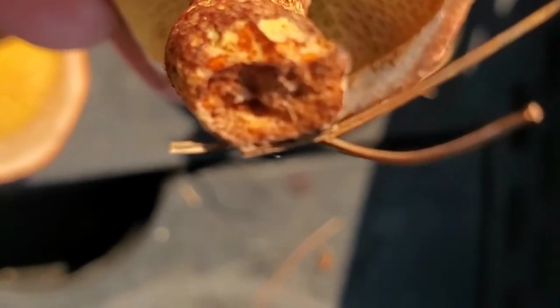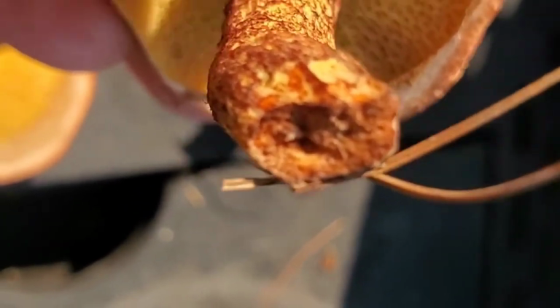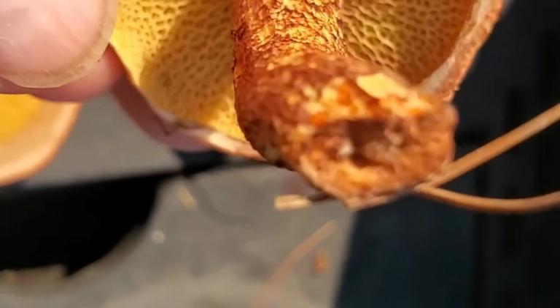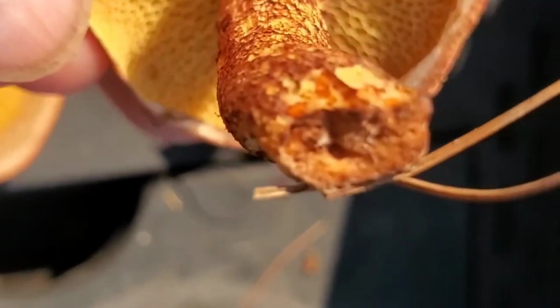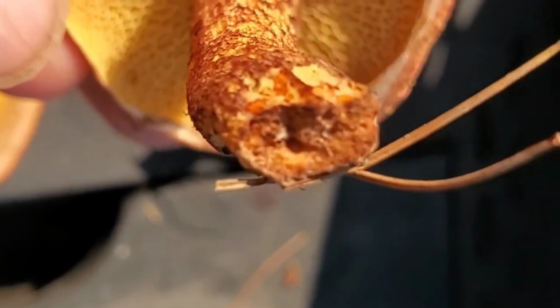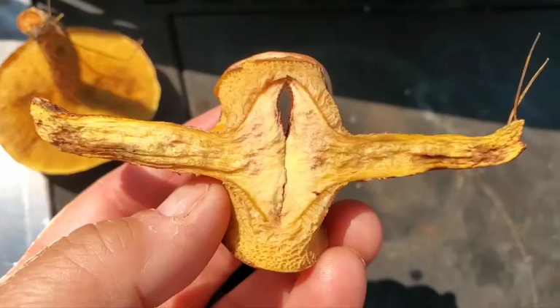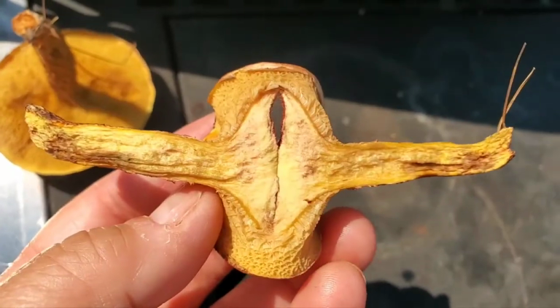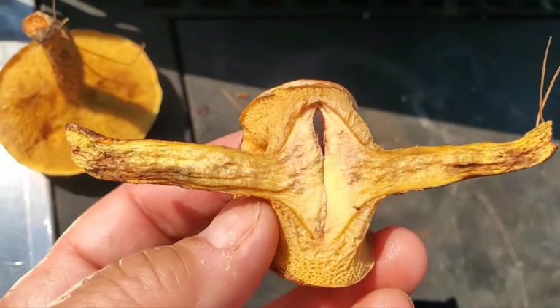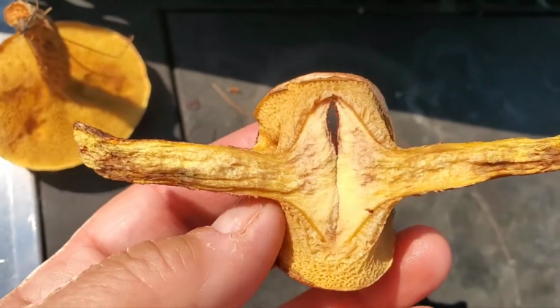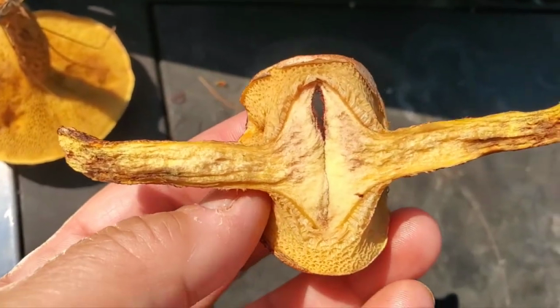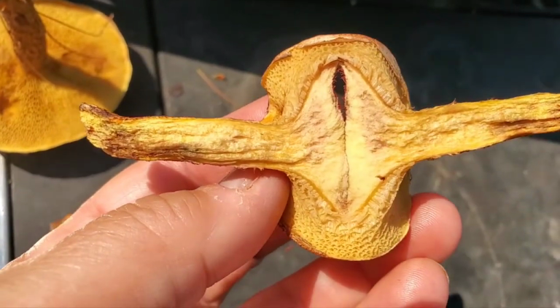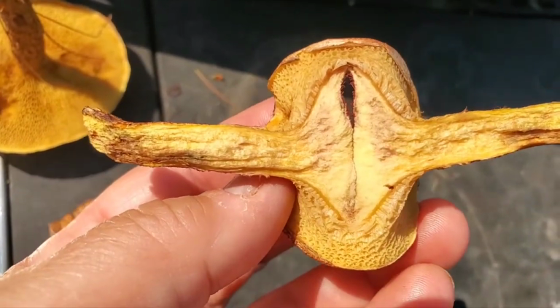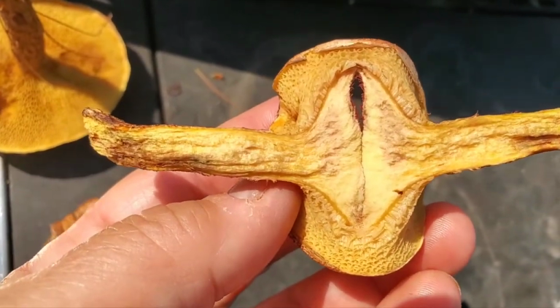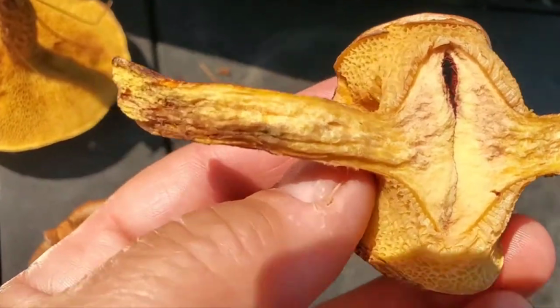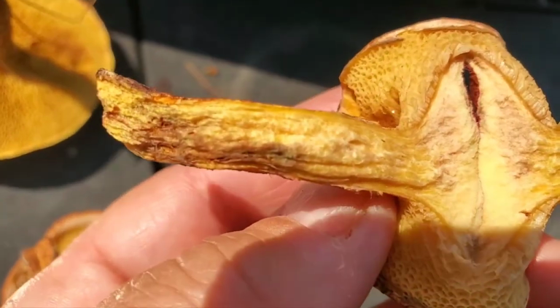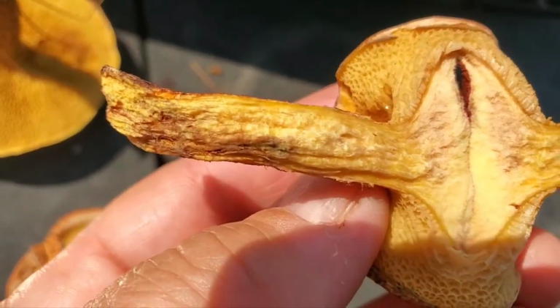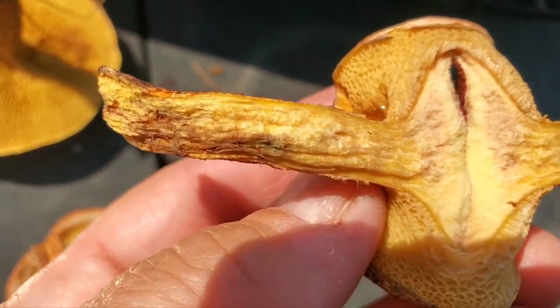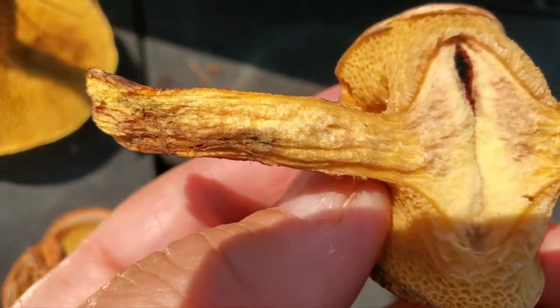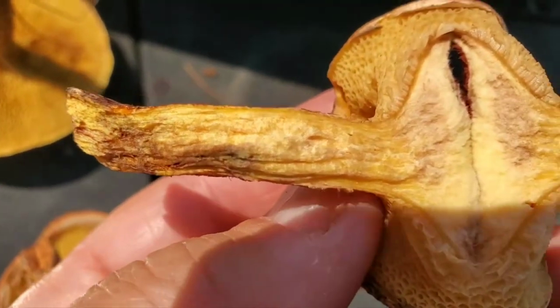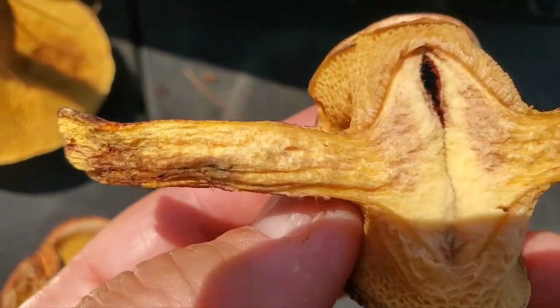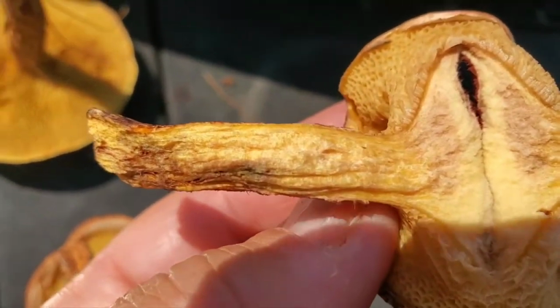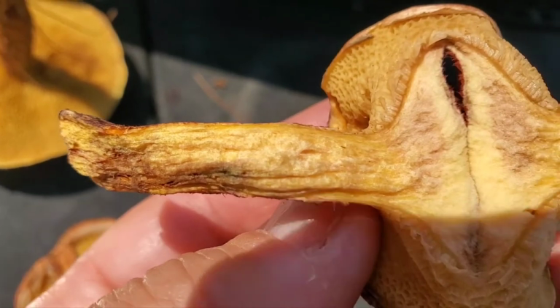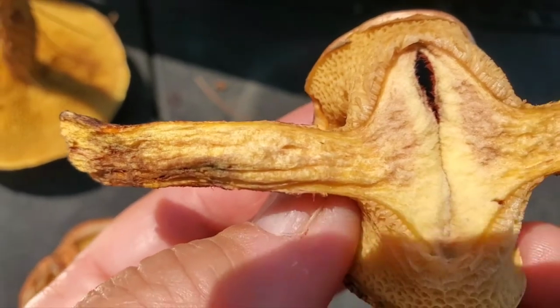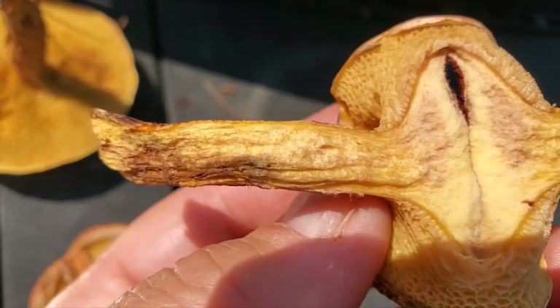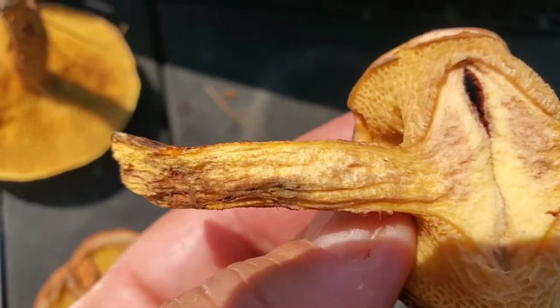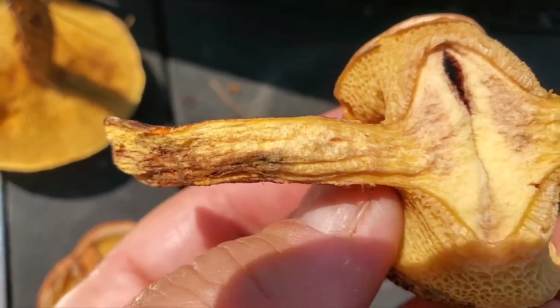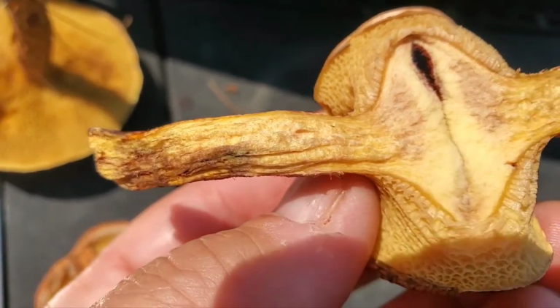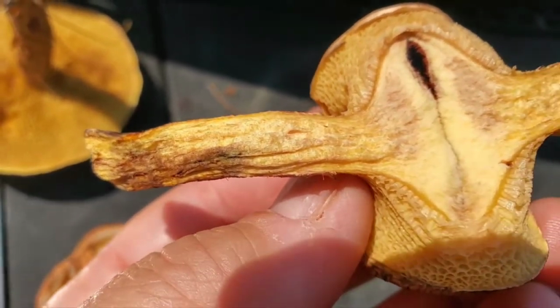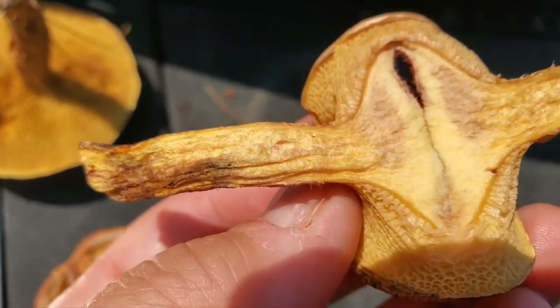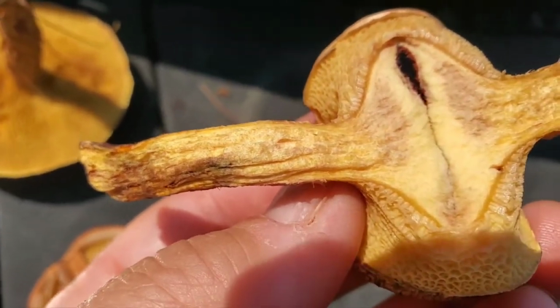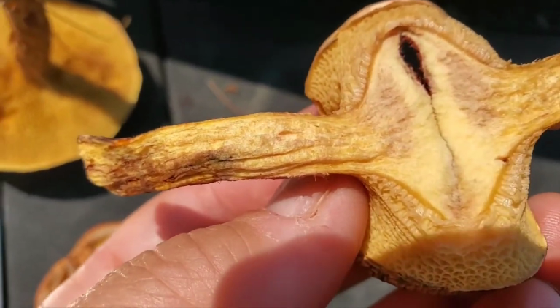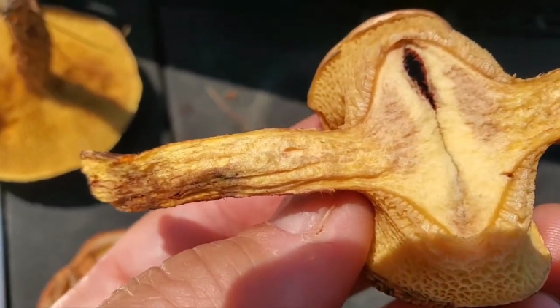I'm going to tear one open to show you the inside. Here's half of one that's been split inside. You want to split these open because the bugs do like to get in there — you have to get these species early.